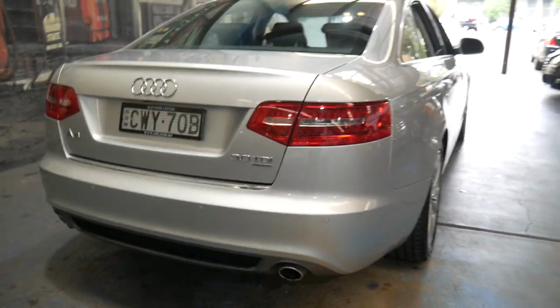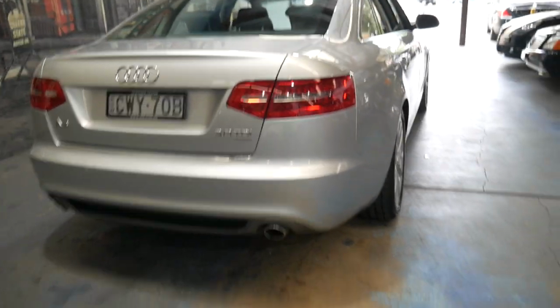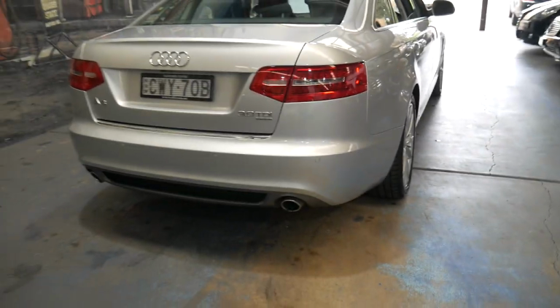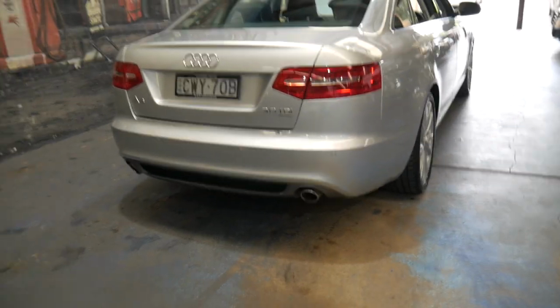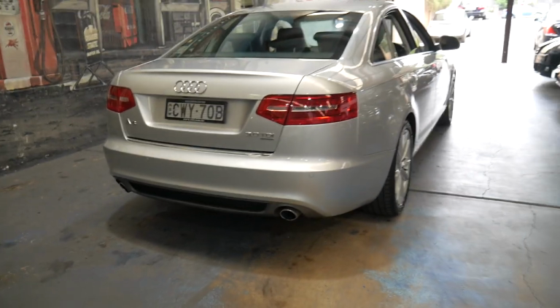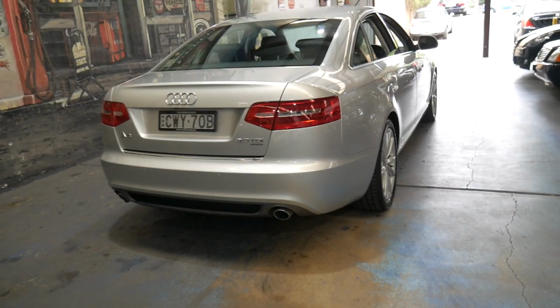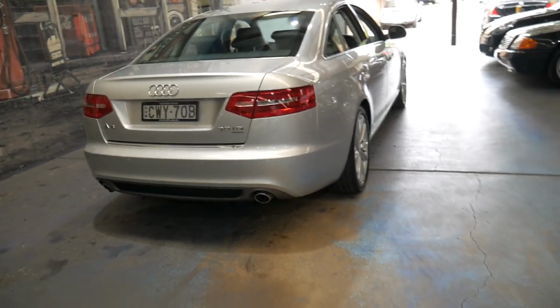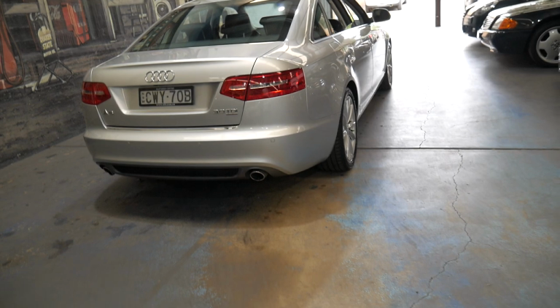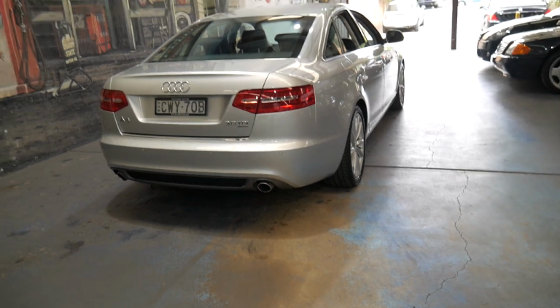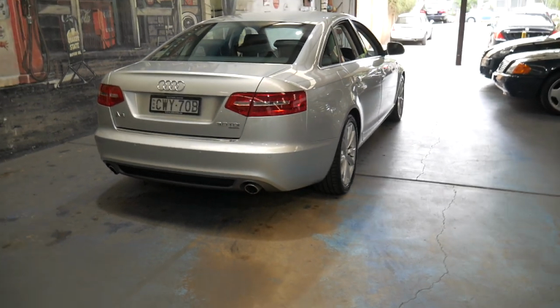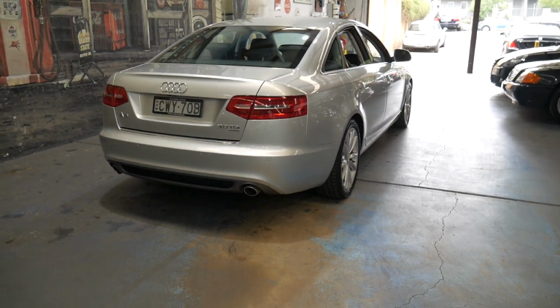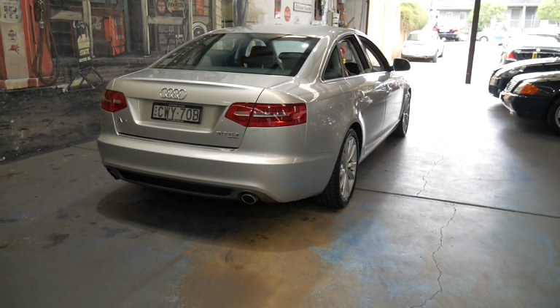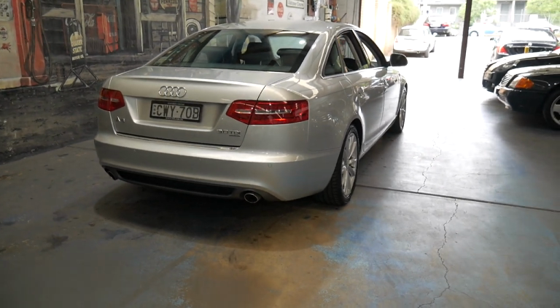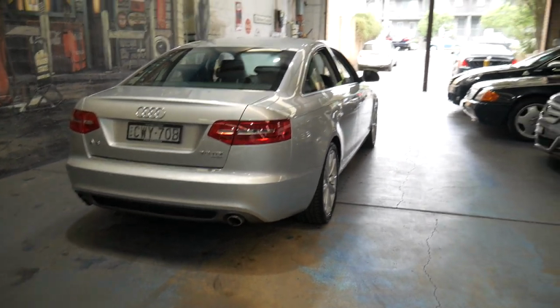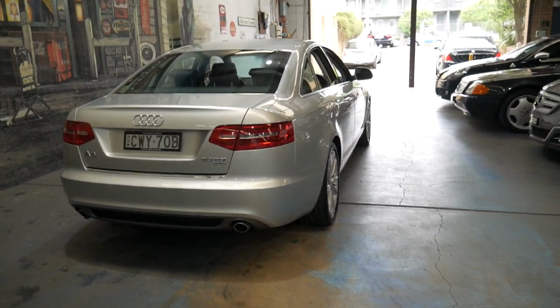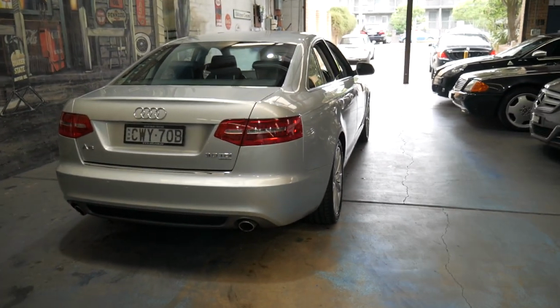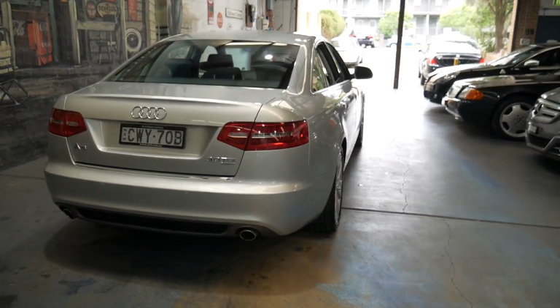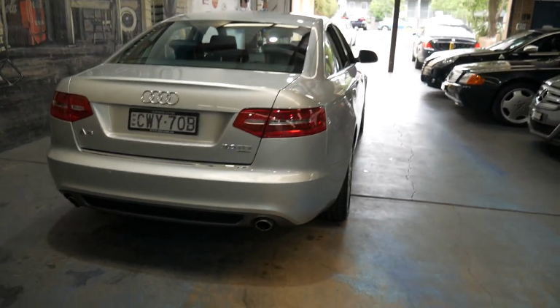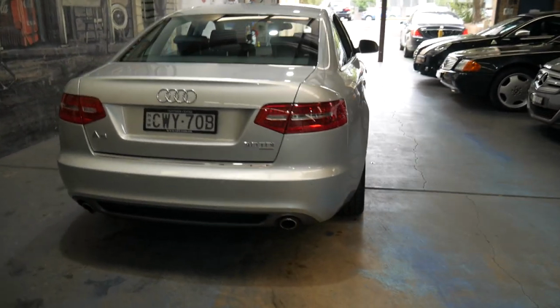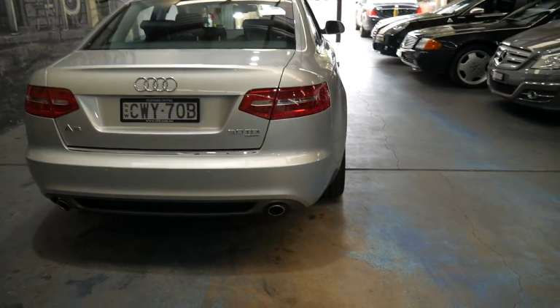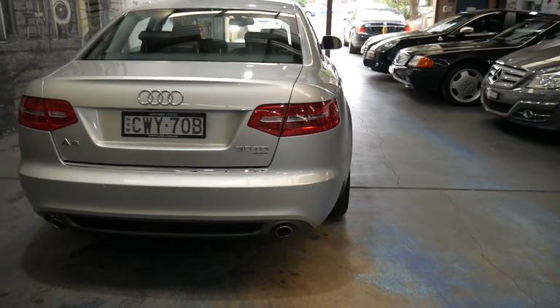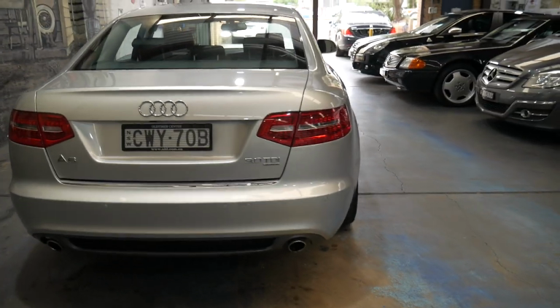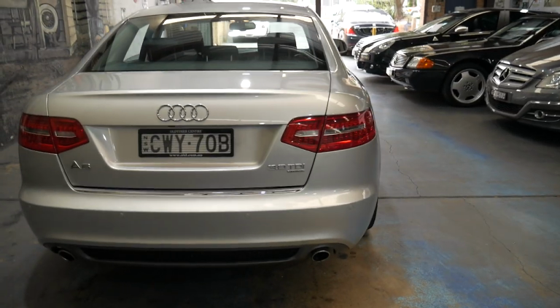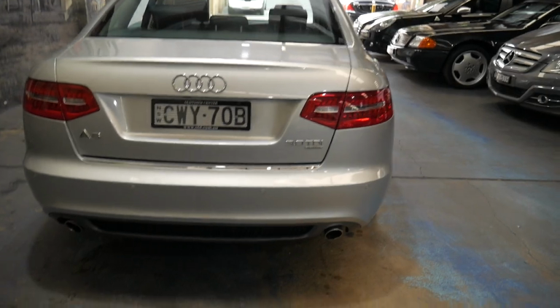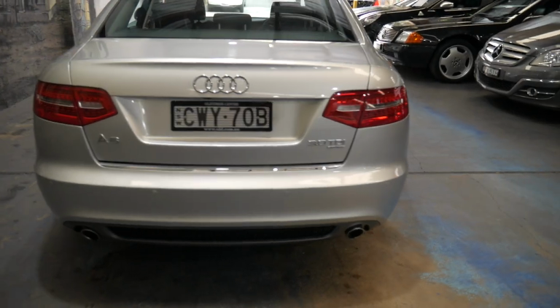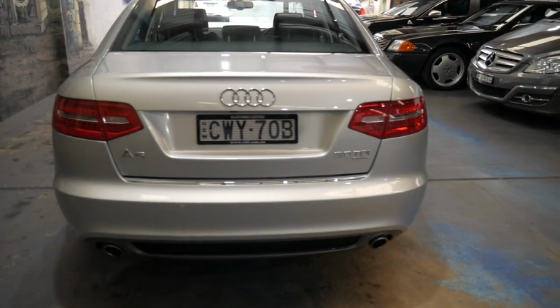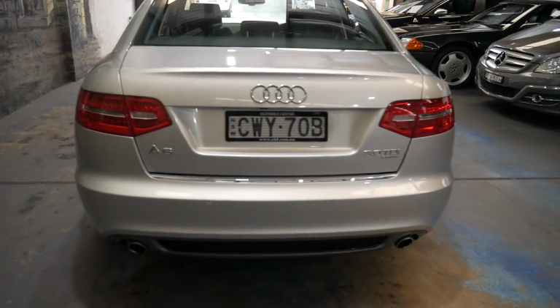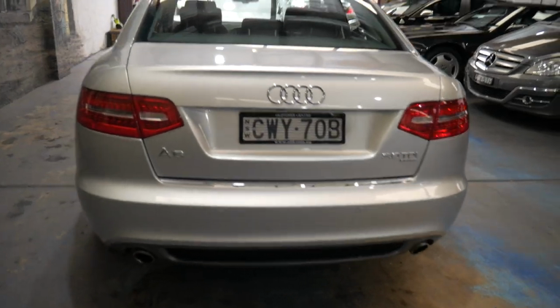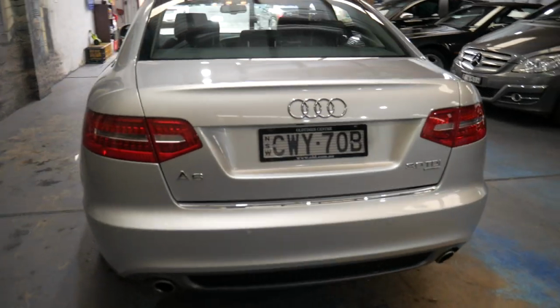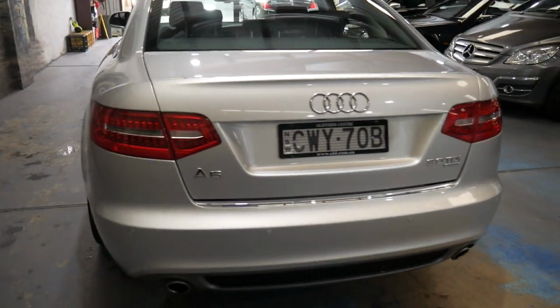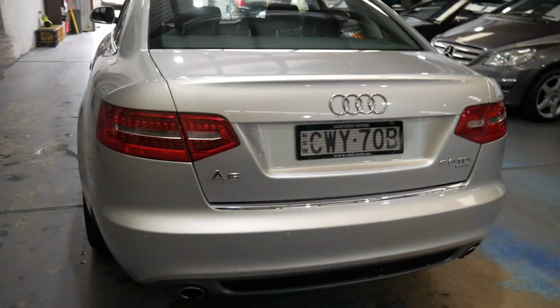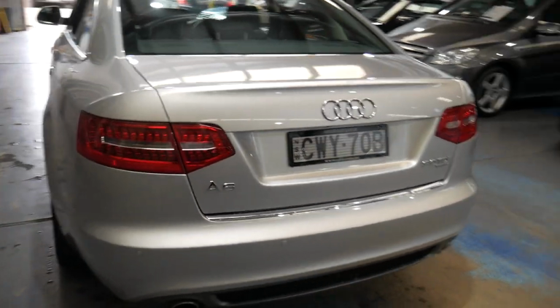The 3 litre turbo diesel engine develops 176 kilowatts, so it's plenty of power, and being a Quattro all-wheel drive it really puts that power to the road.